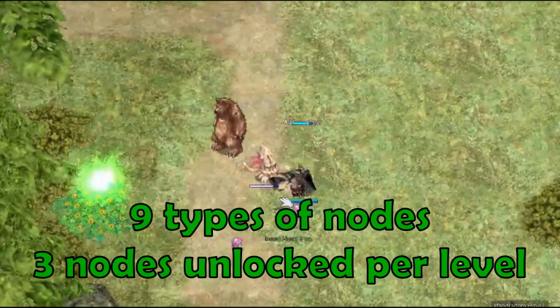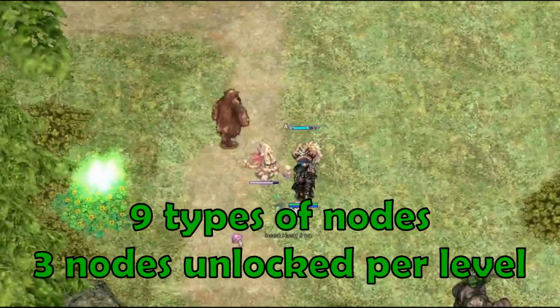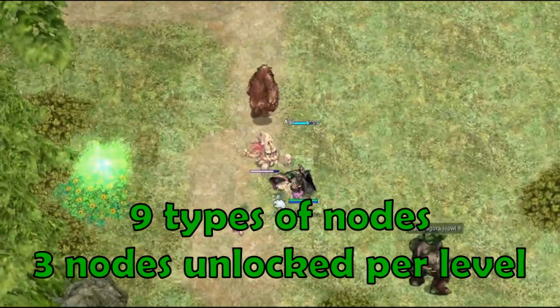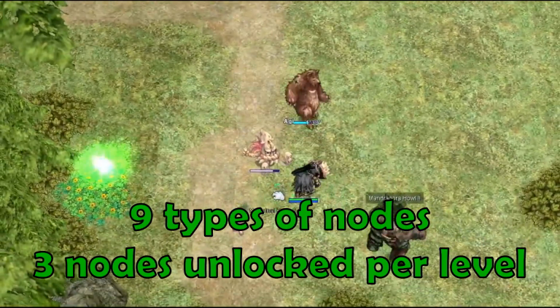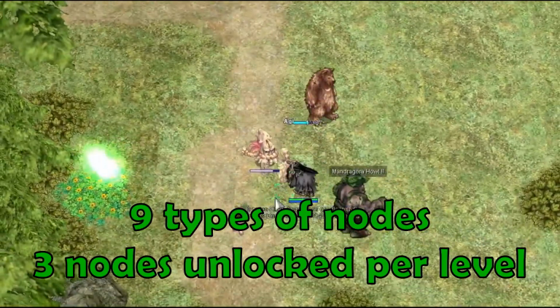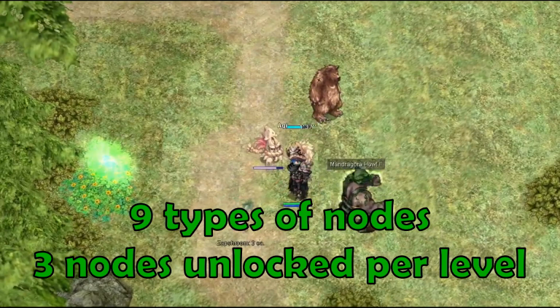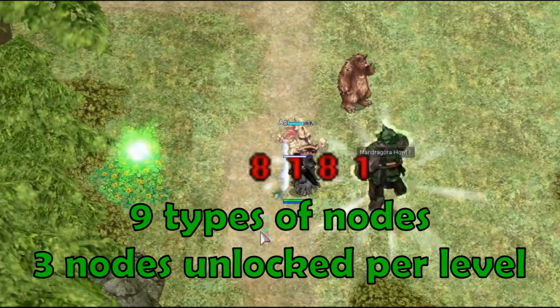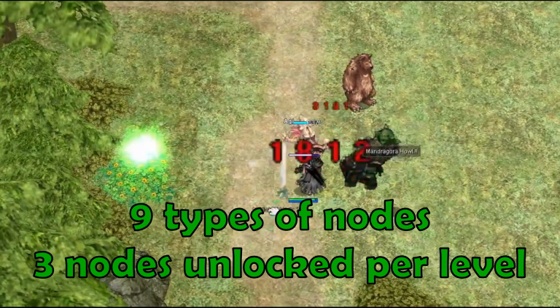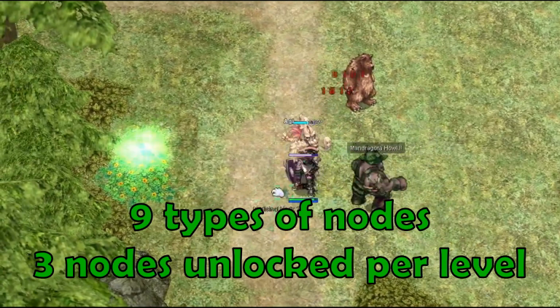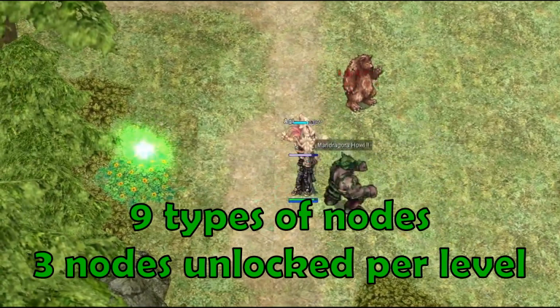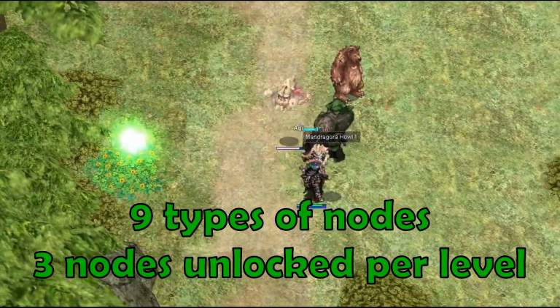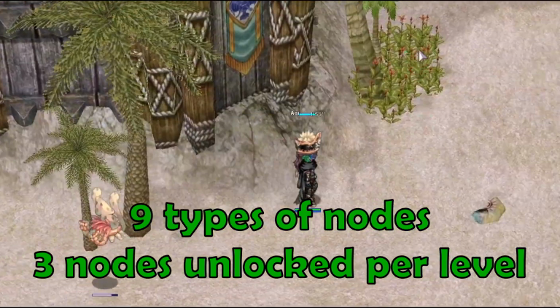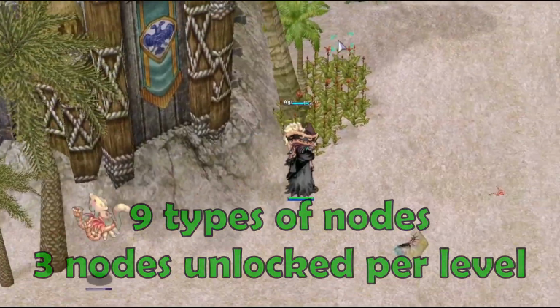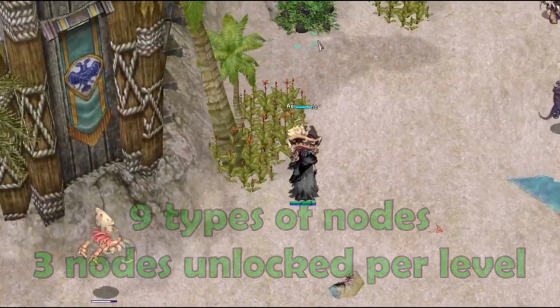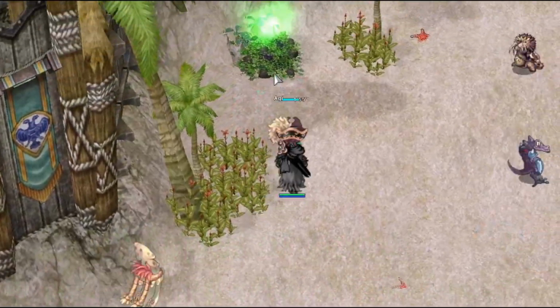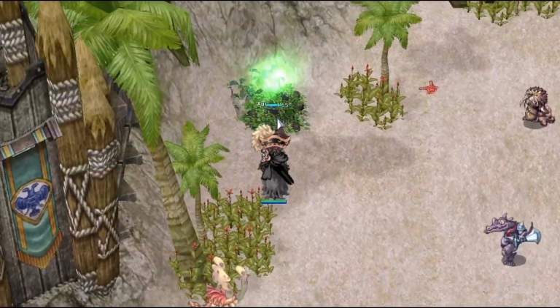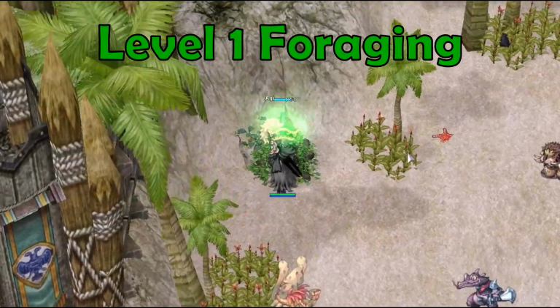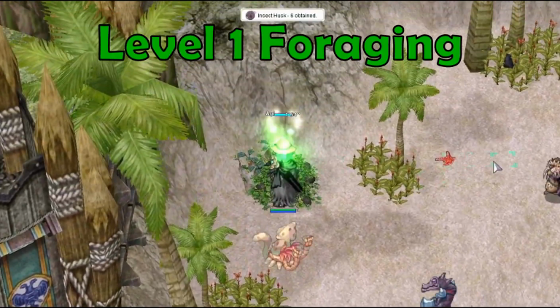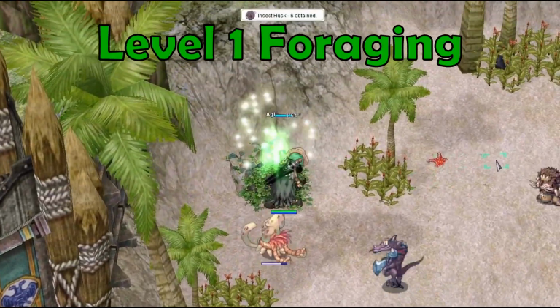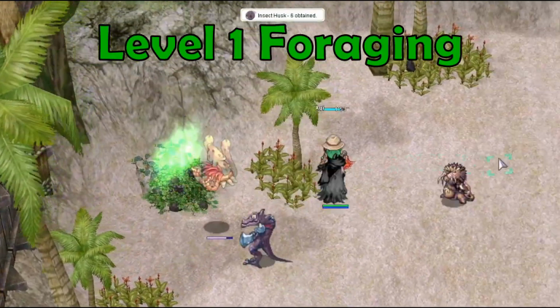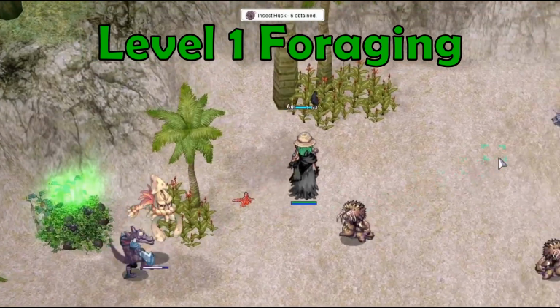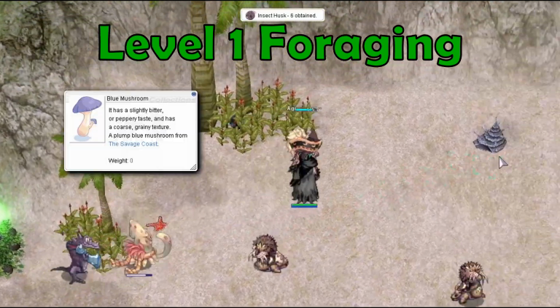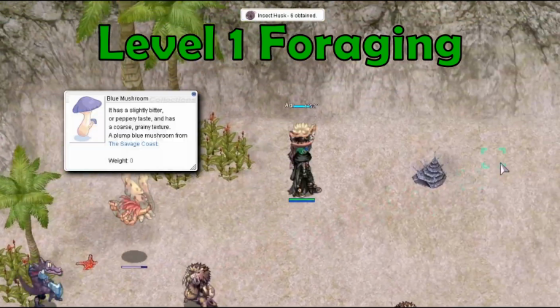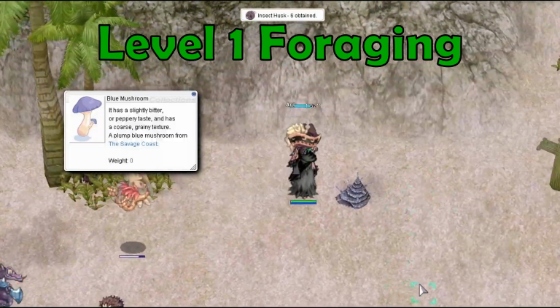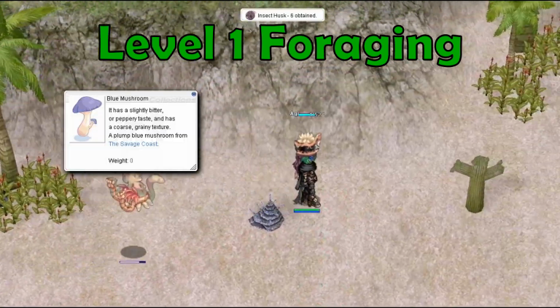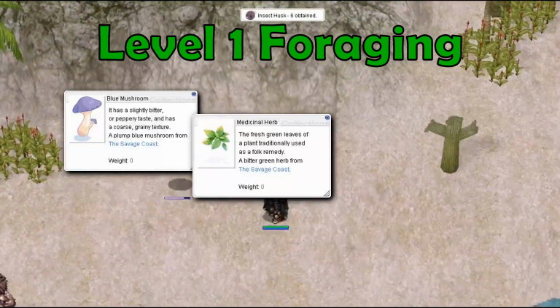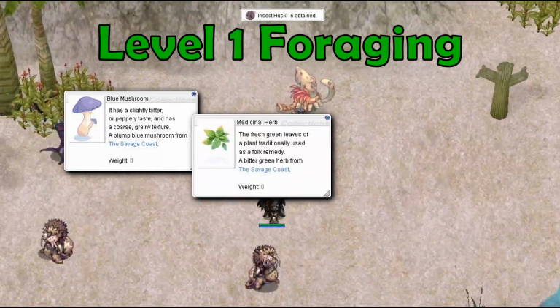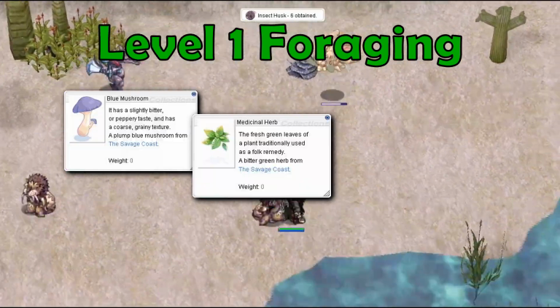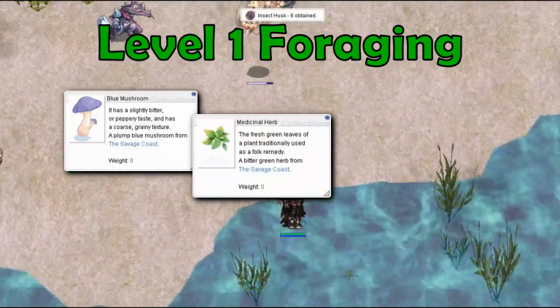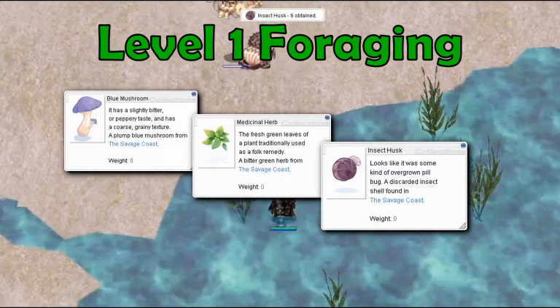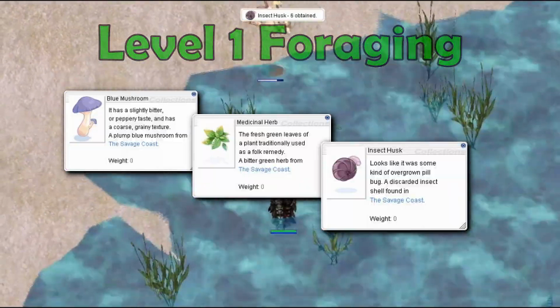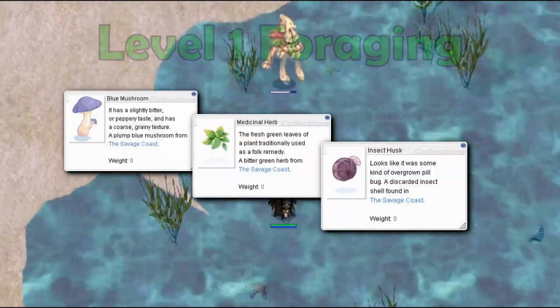There are 9 types of nodes on the Savage Coast, and they are locked behind different levels of the foraging skill. Level 1 foraging lets you find Blue Mushrooms, Medicinal Herbs, and Insect Husks.